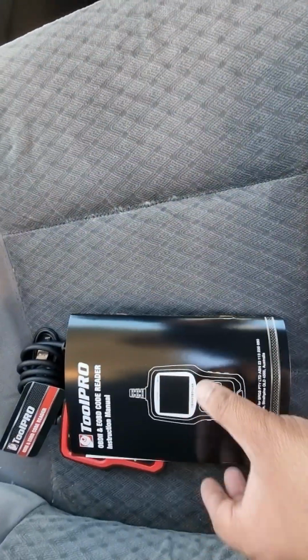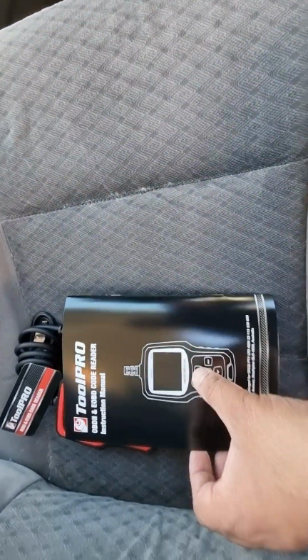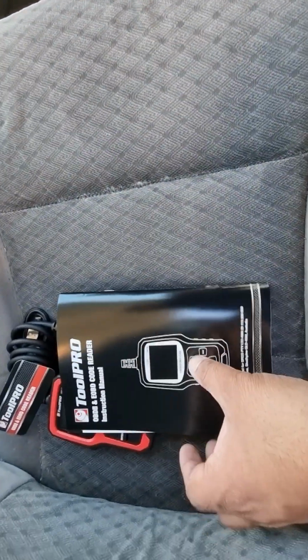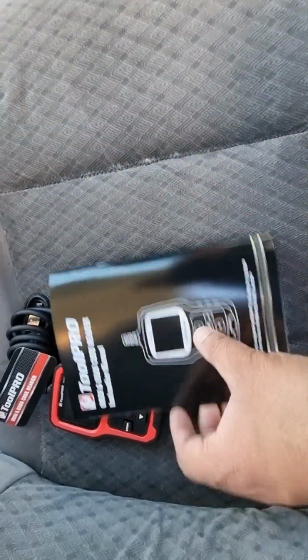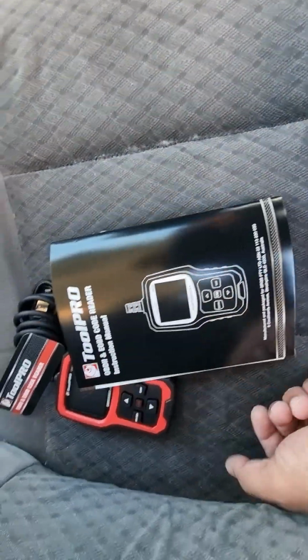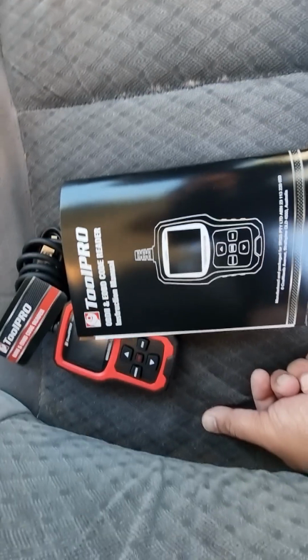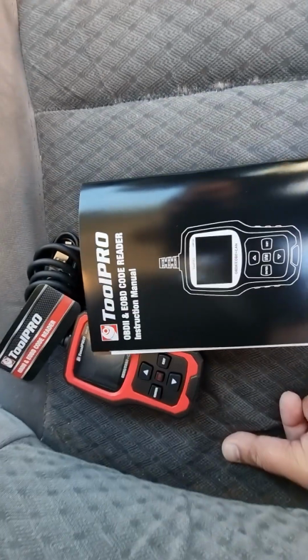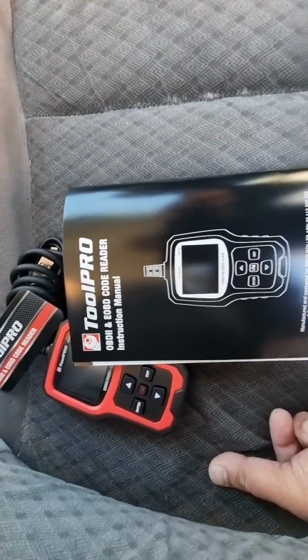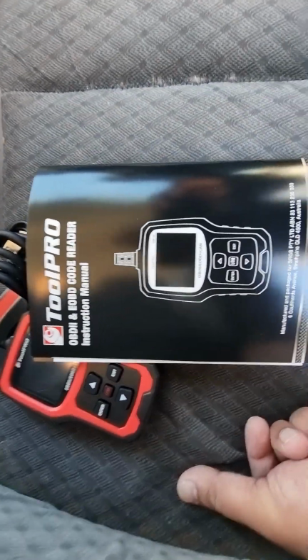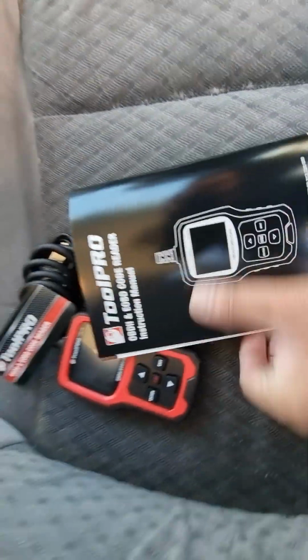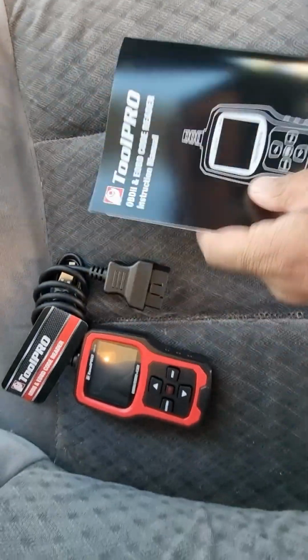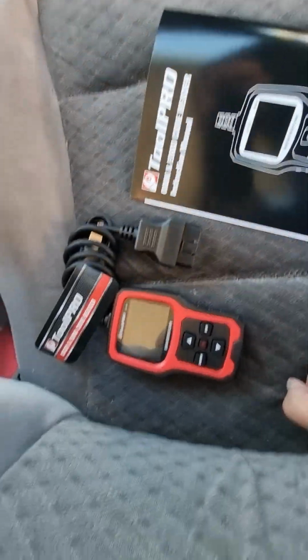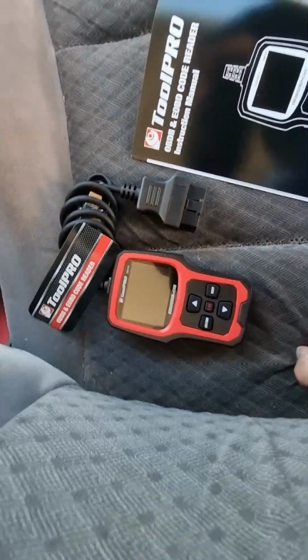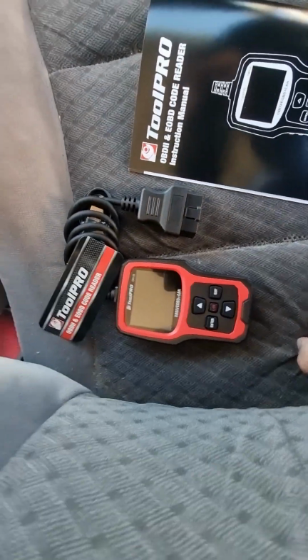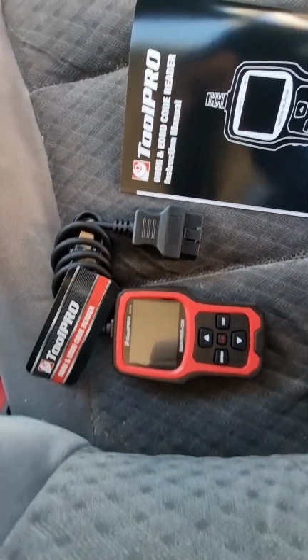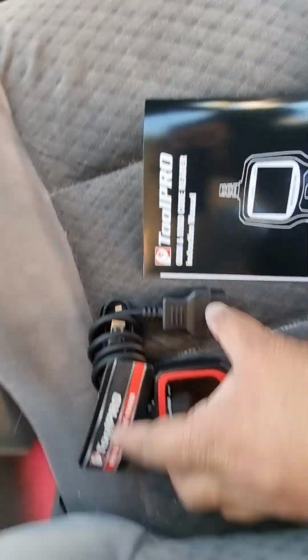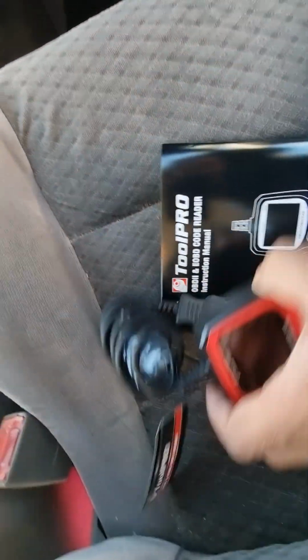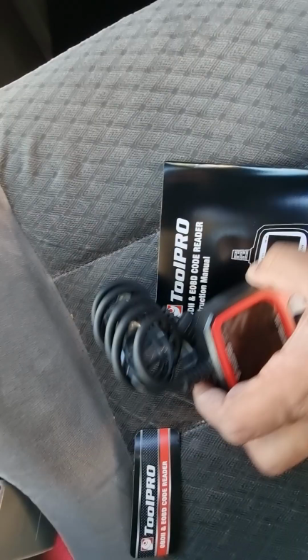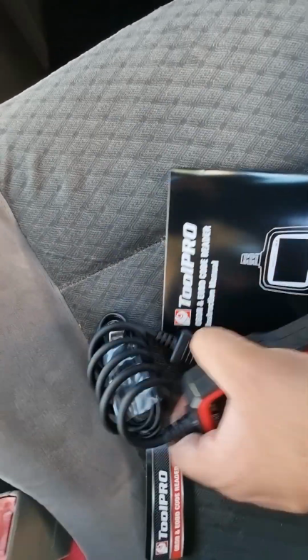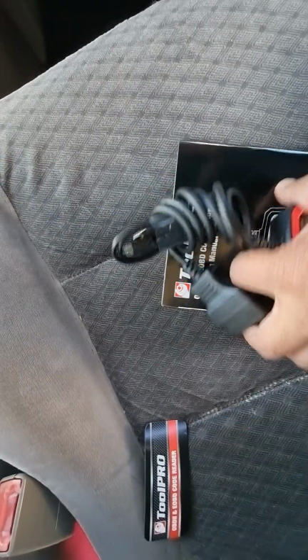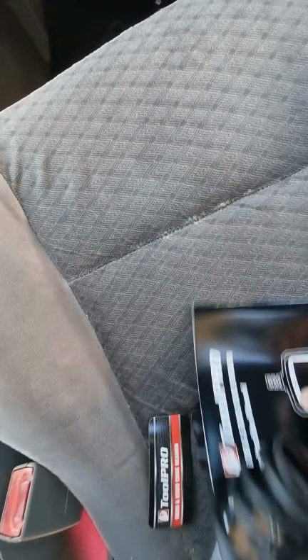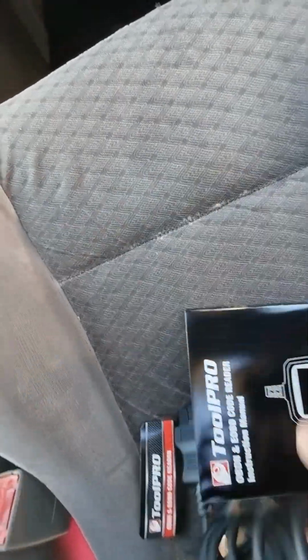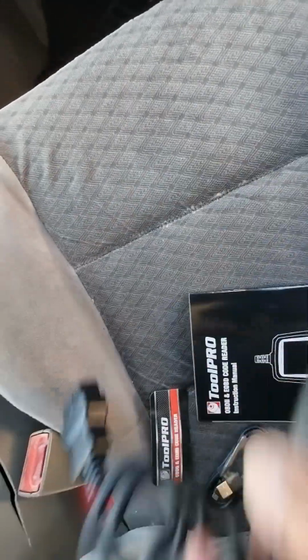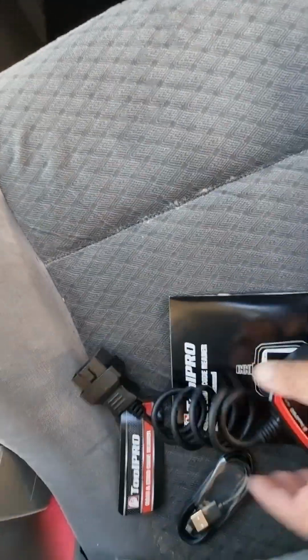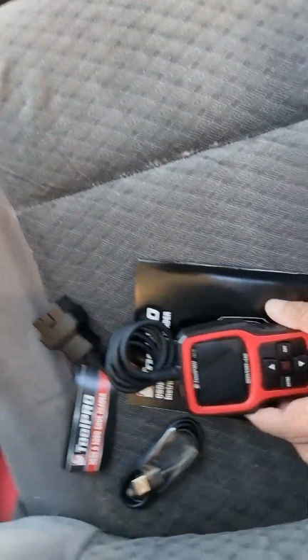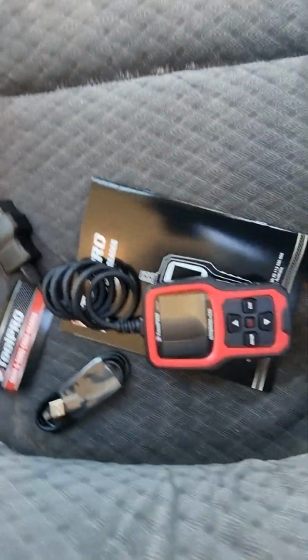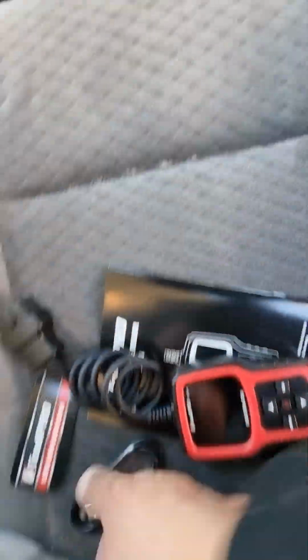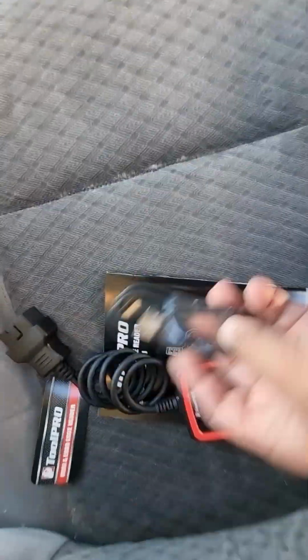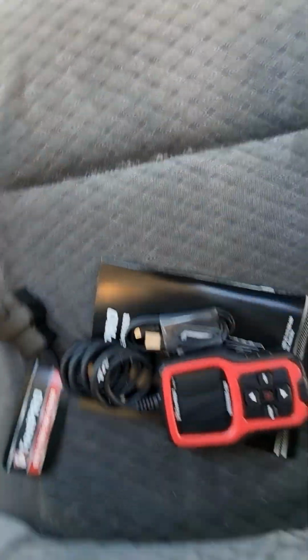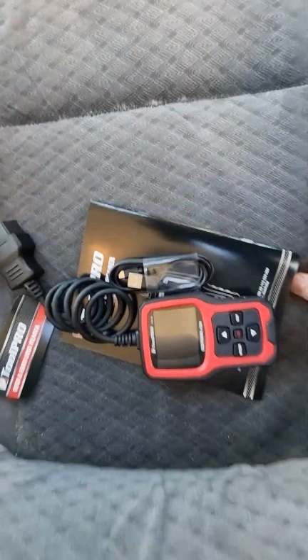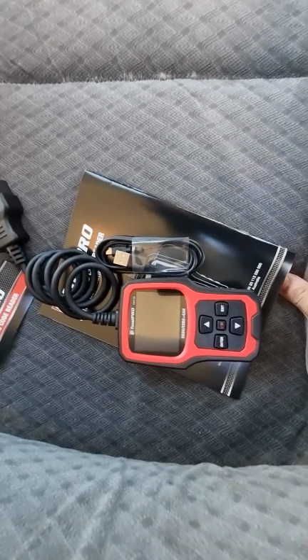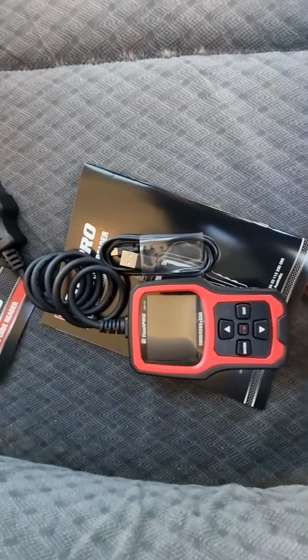When I checked online, this model had a lot more reviews than the other ones, so it's quite a nice one. You can also connect it to a computer to have a look at the data.